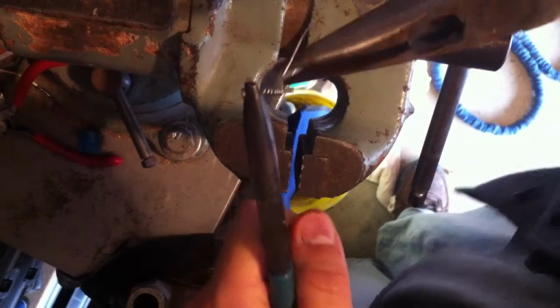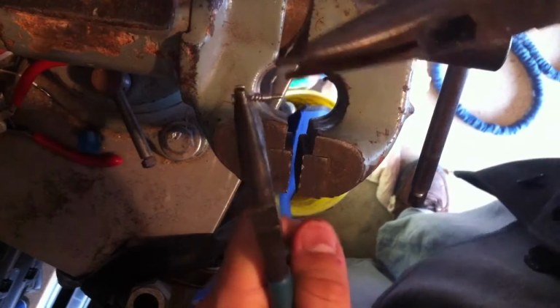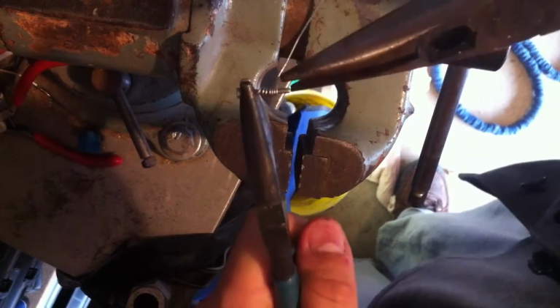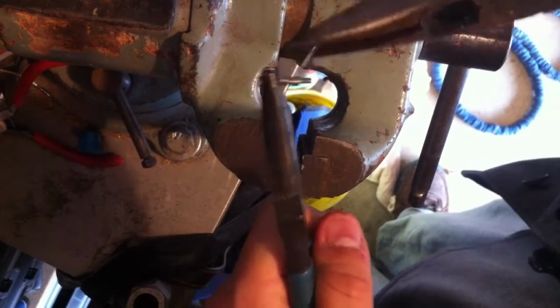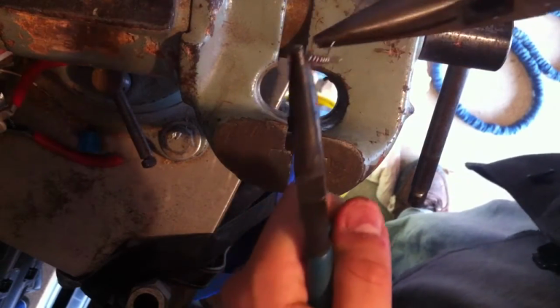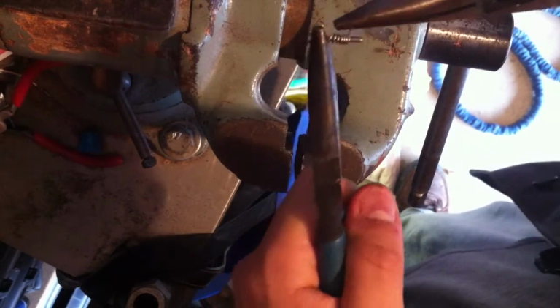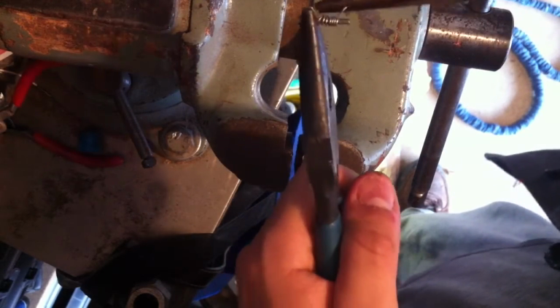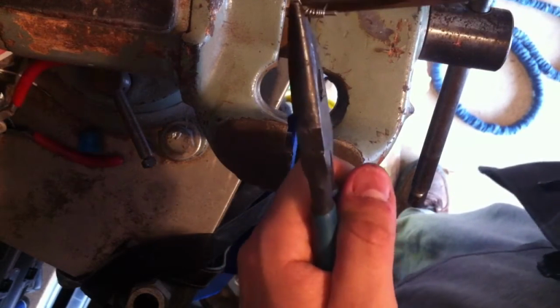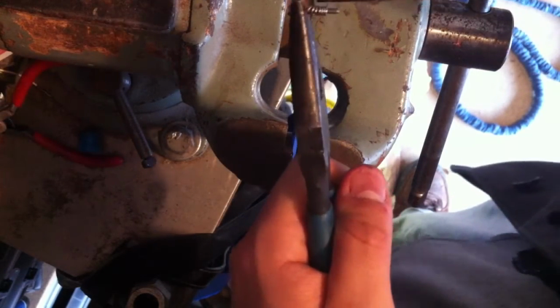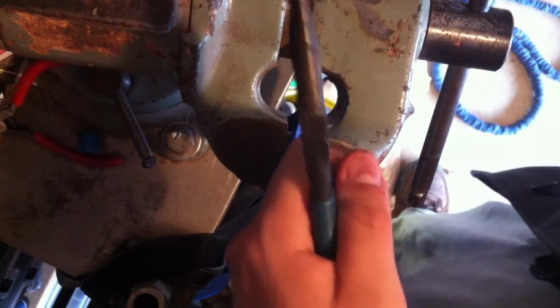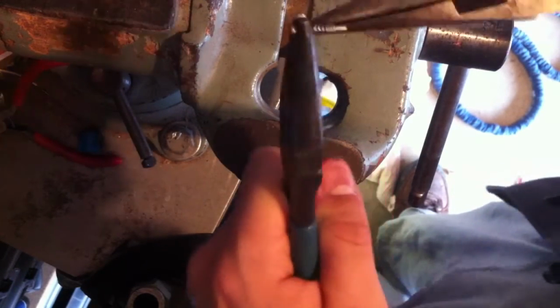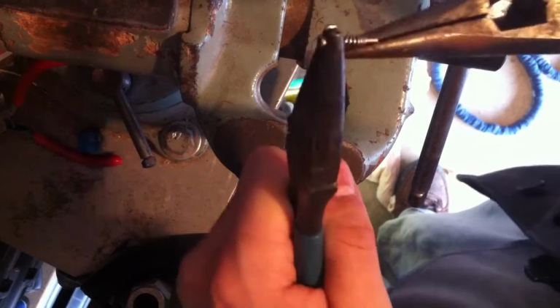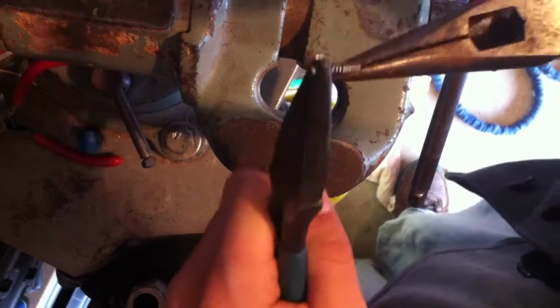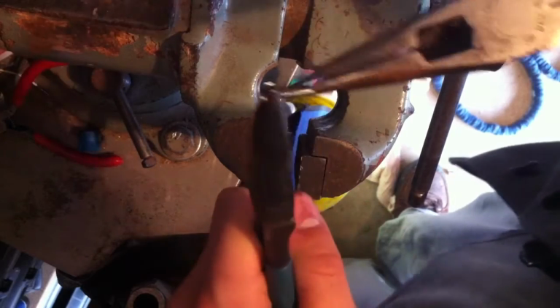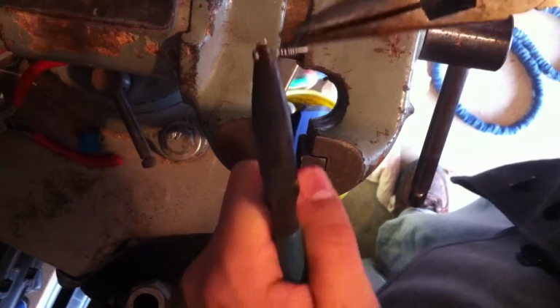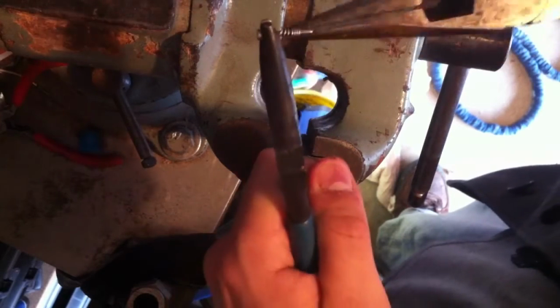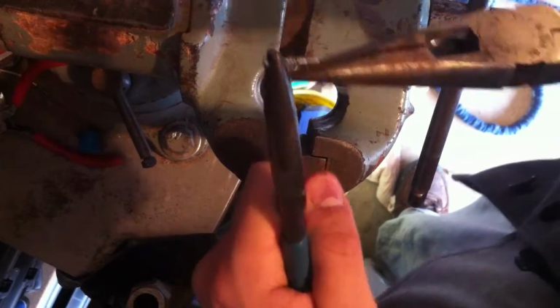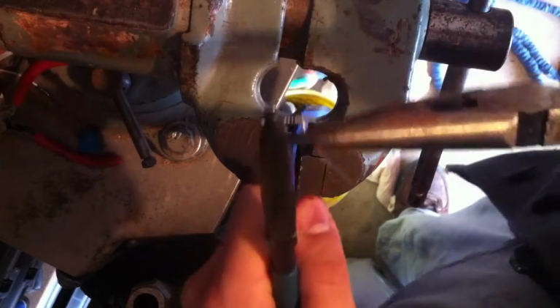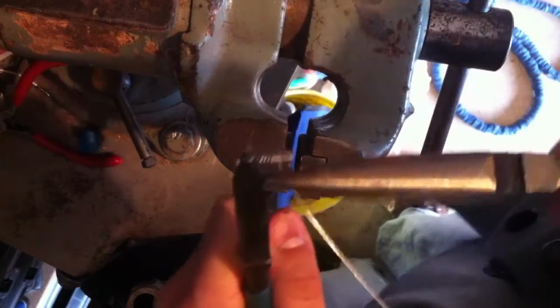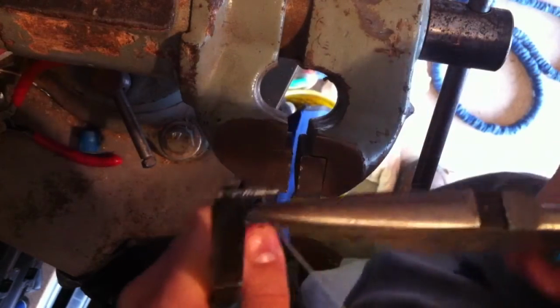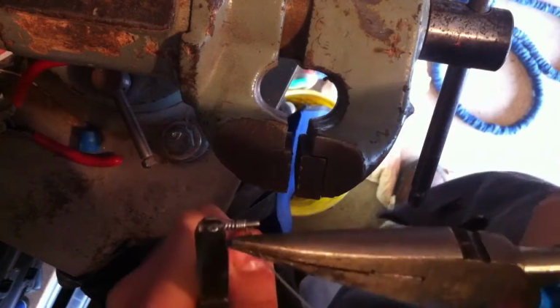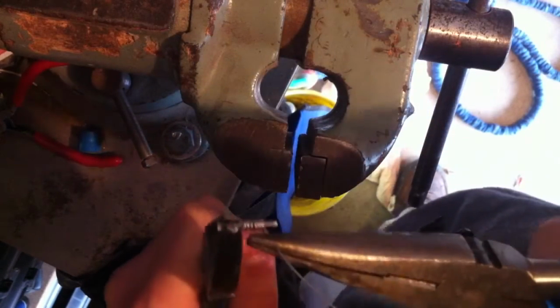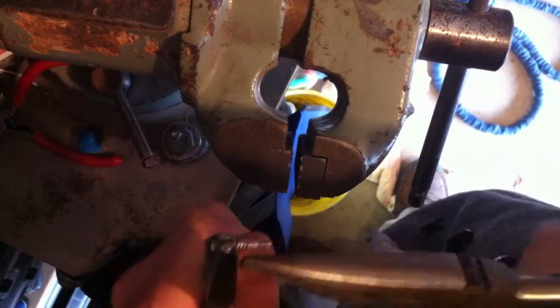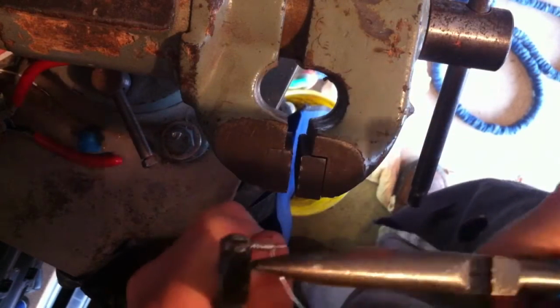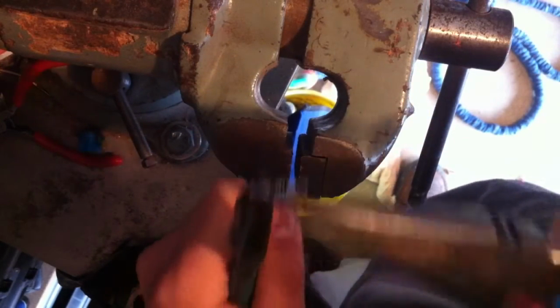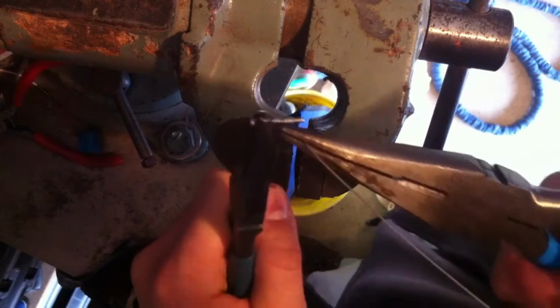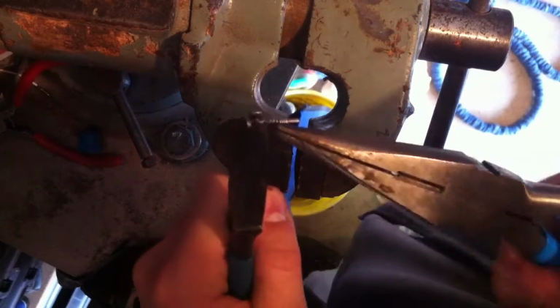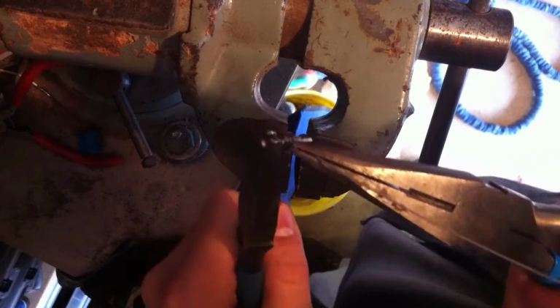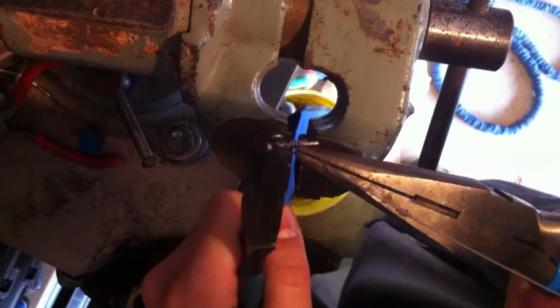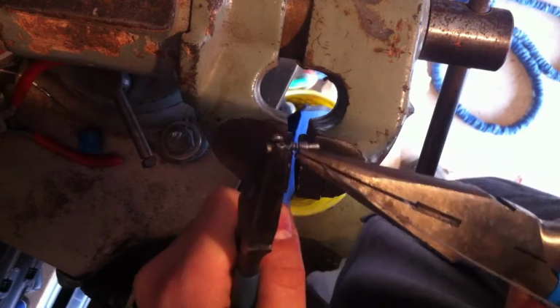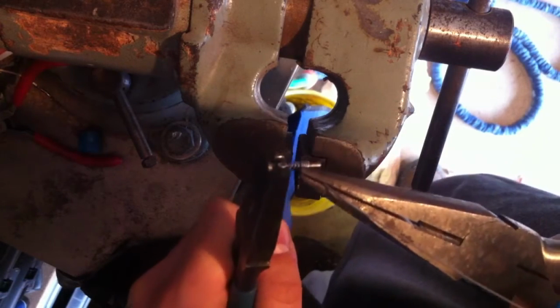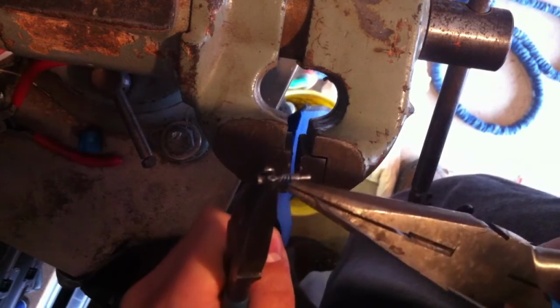It also means I'm not turning it as much as I'm thinking, but that's good, because these coils seem to be getting tighter. I'm just hoping I'm not going to snap this spring.